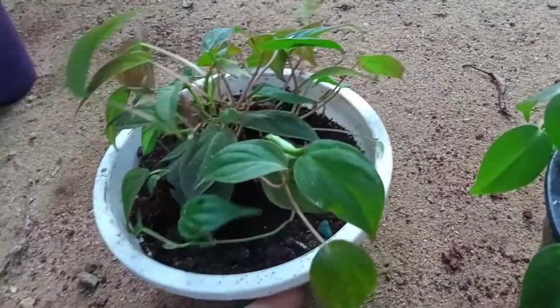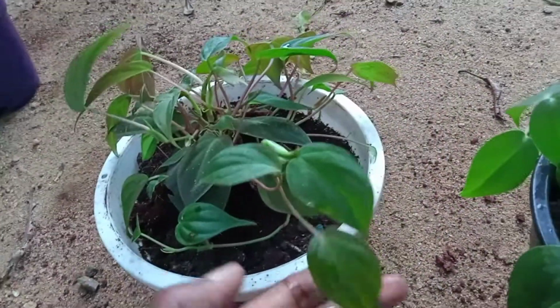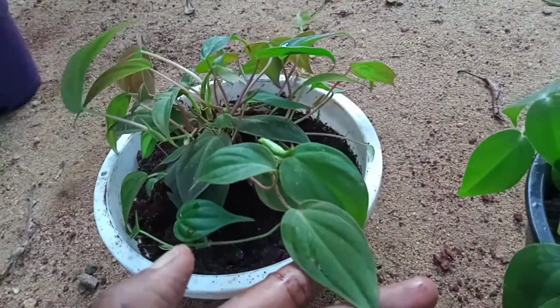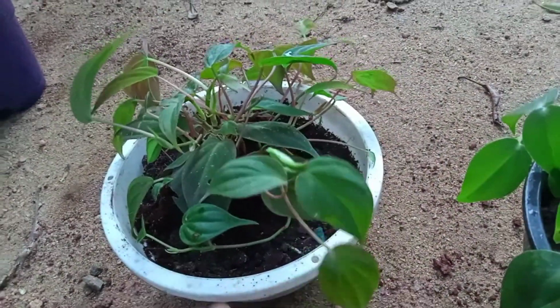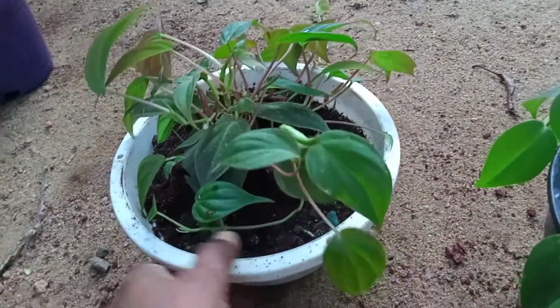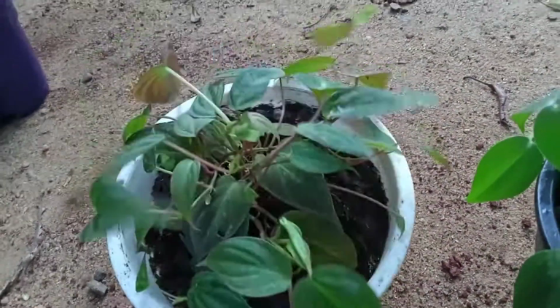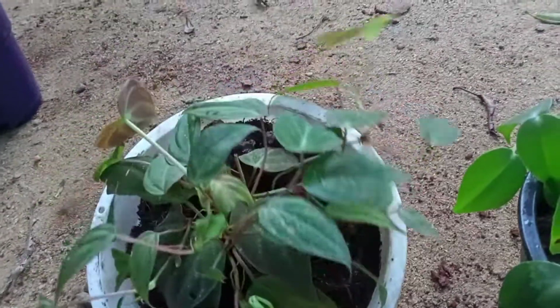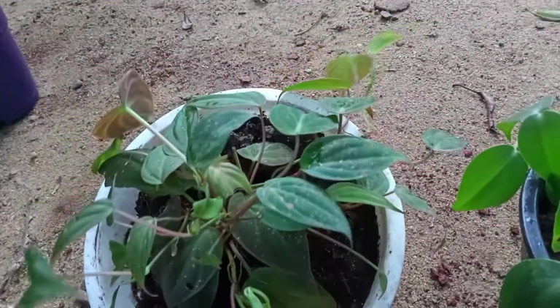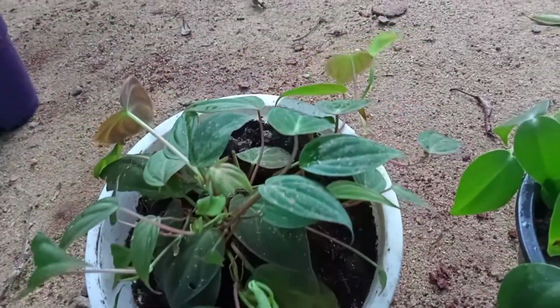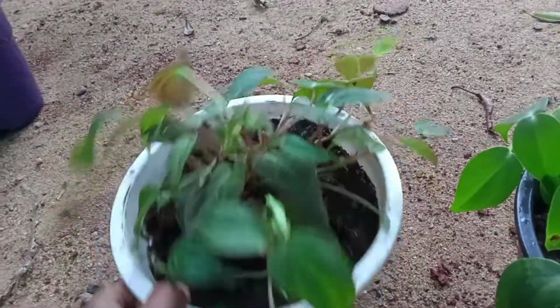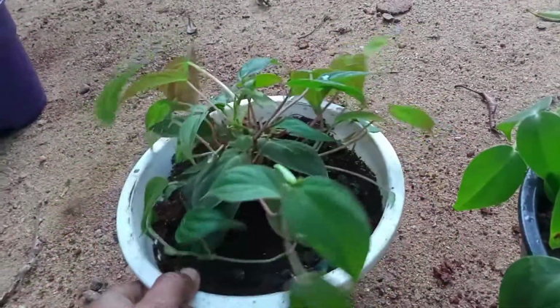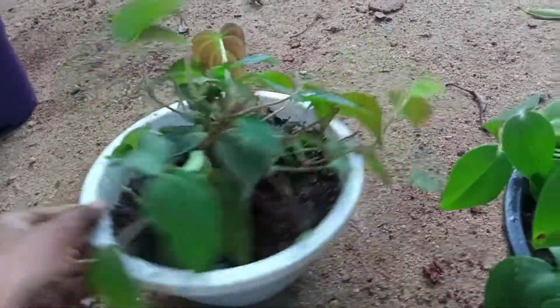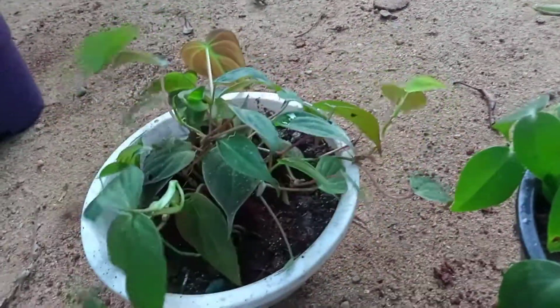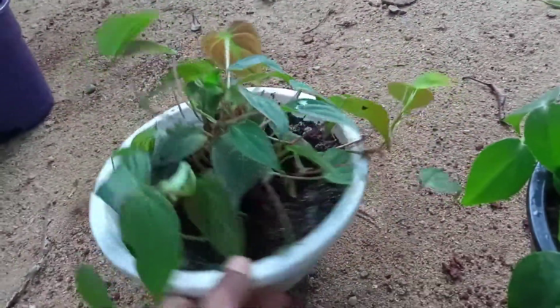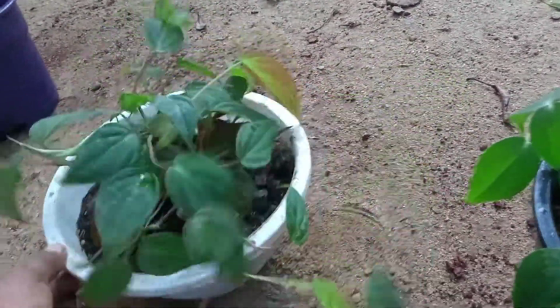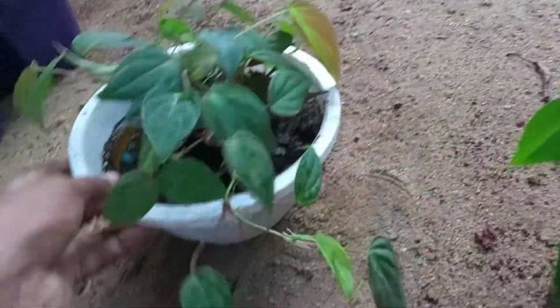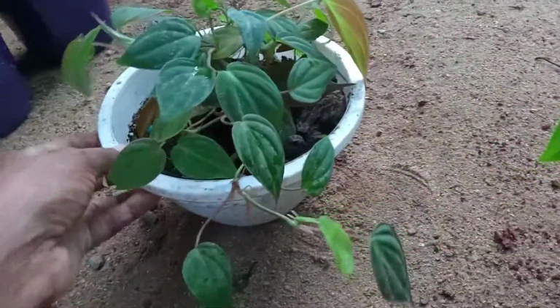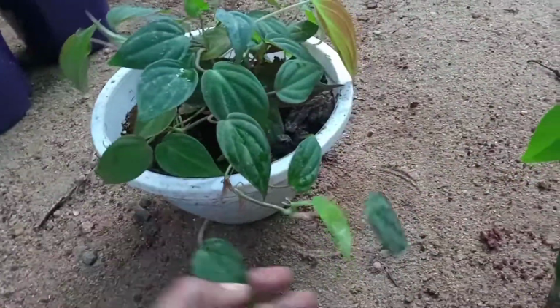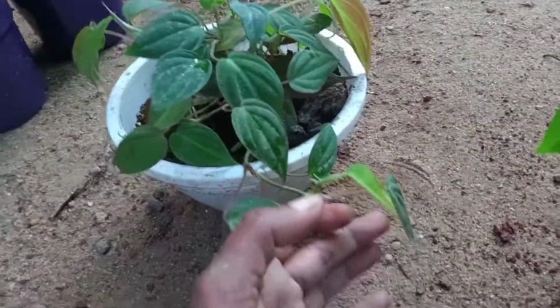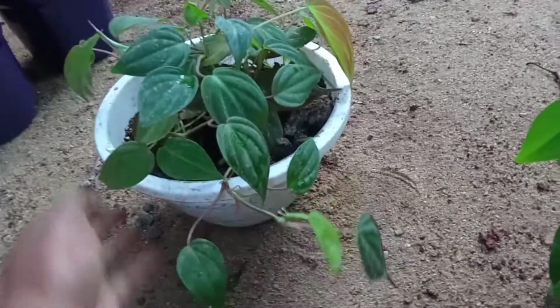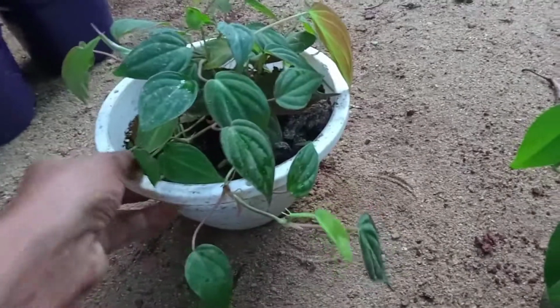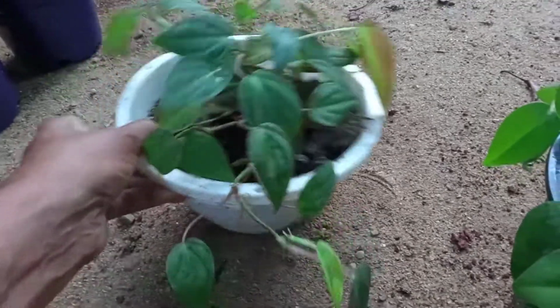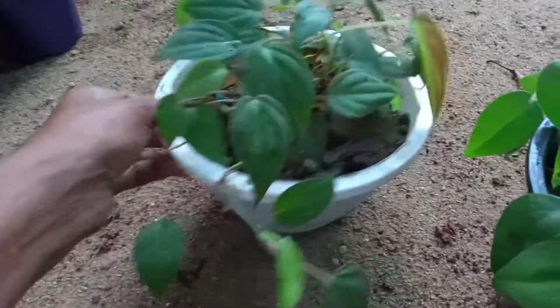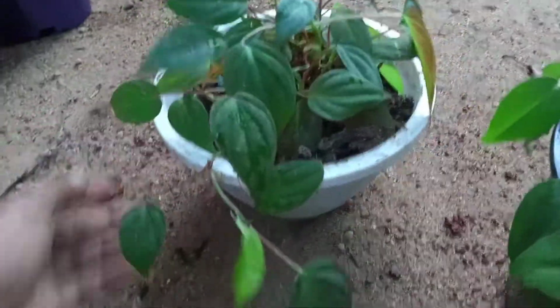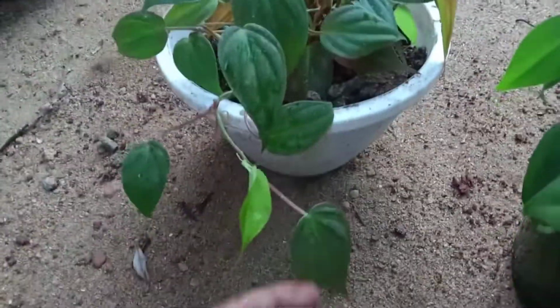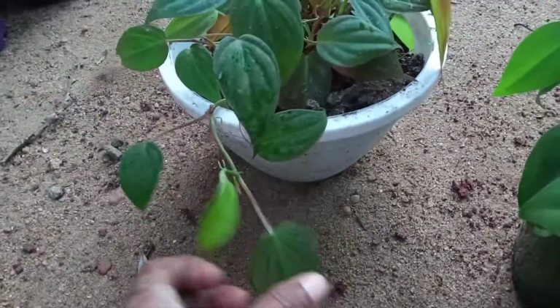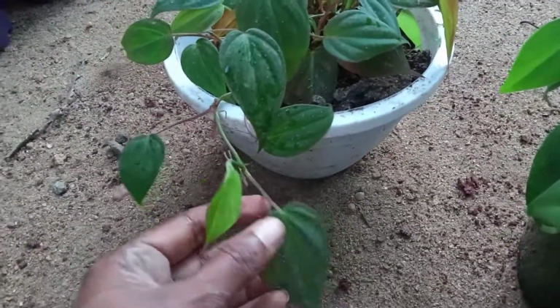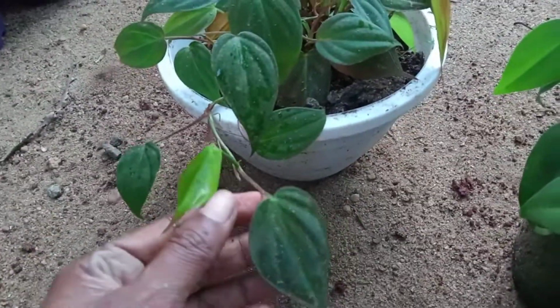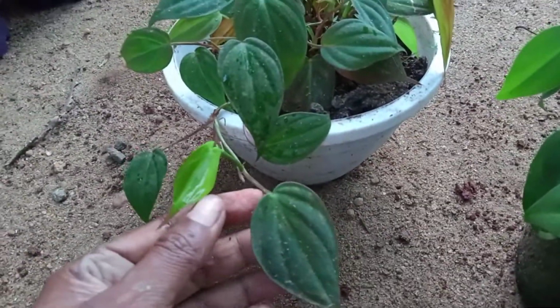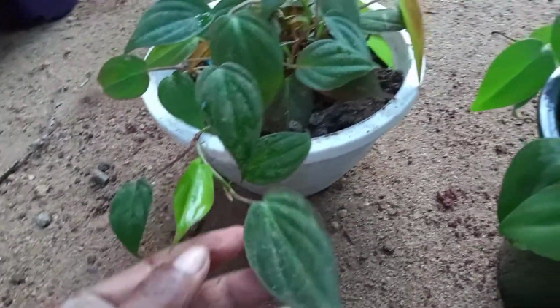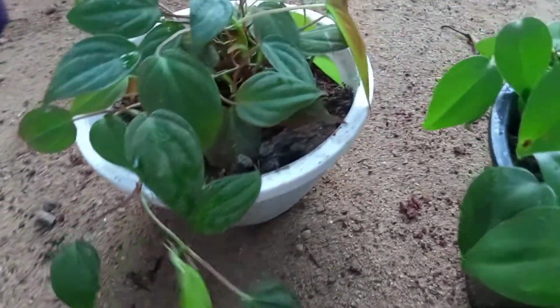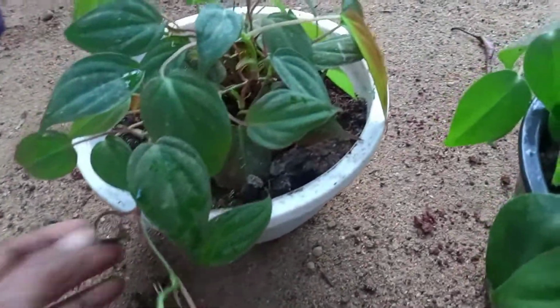This is a Philodendron micans. This is a hanging plant. It's sticky and it's not easy to climb.